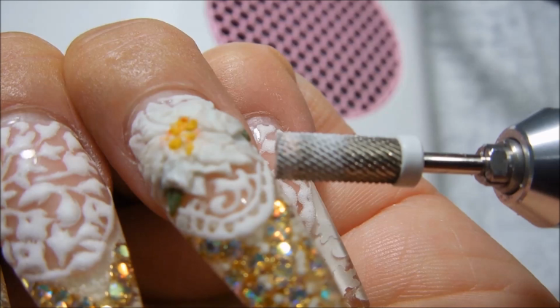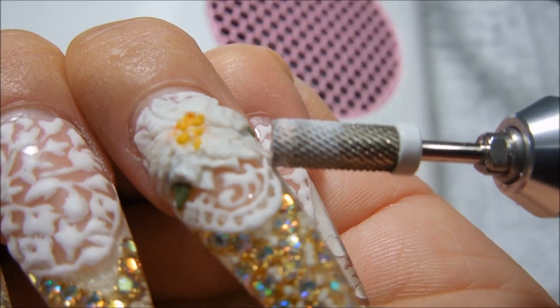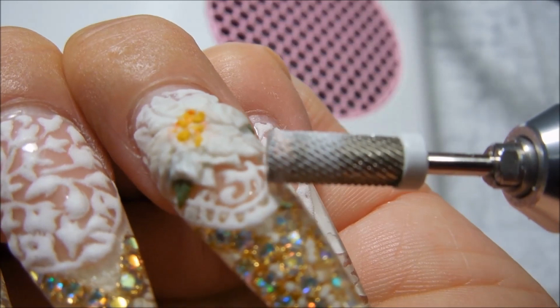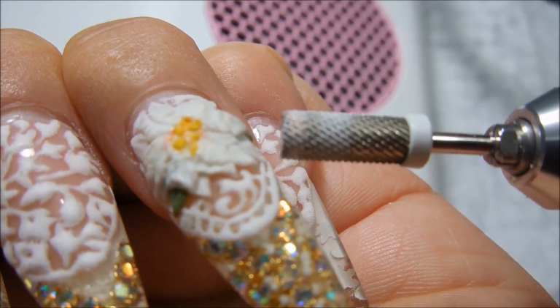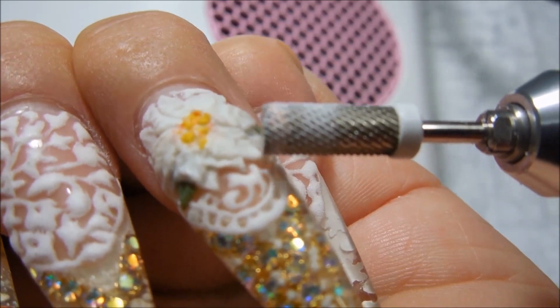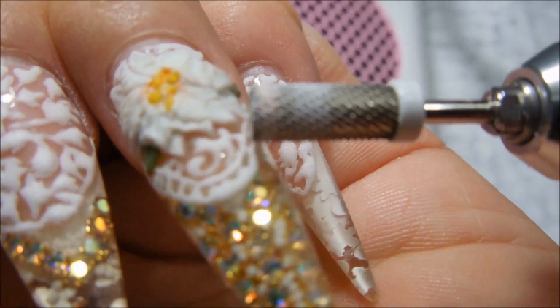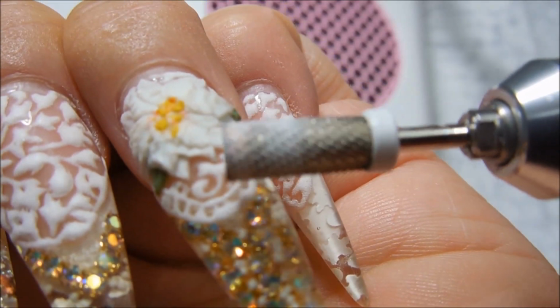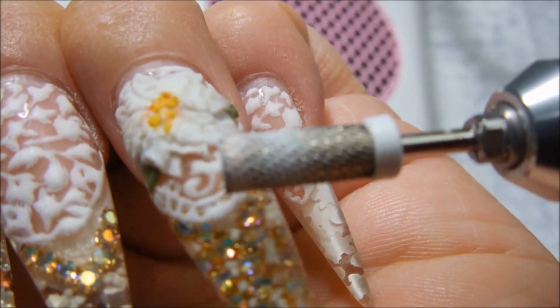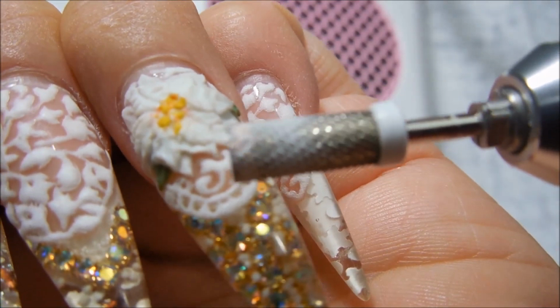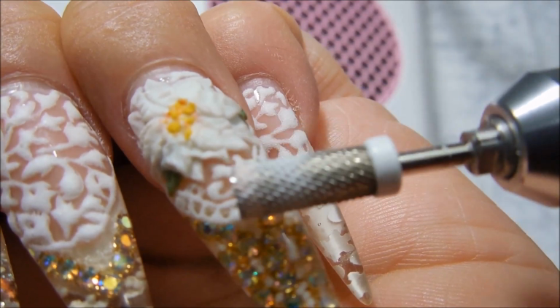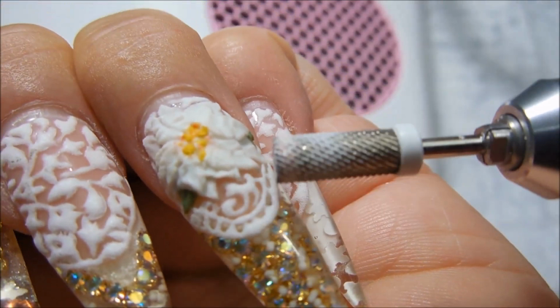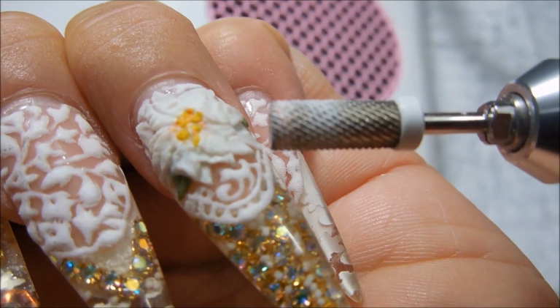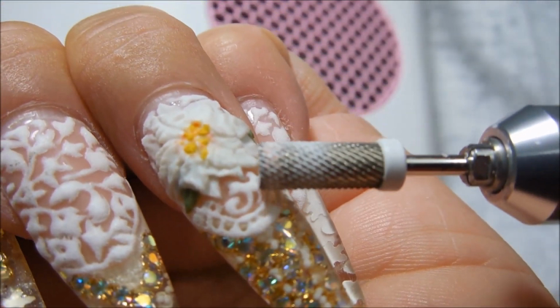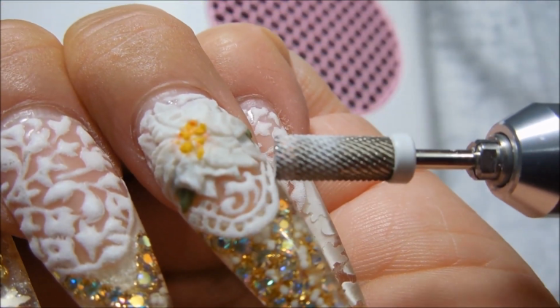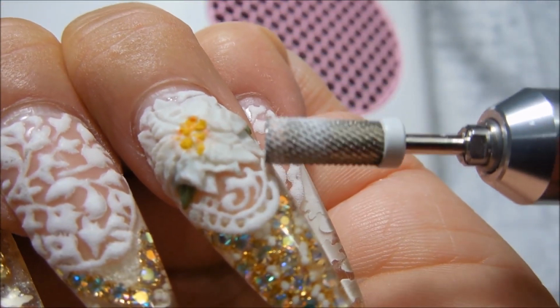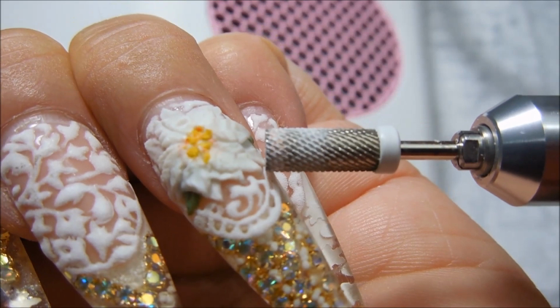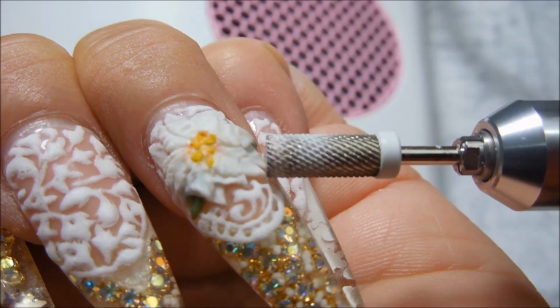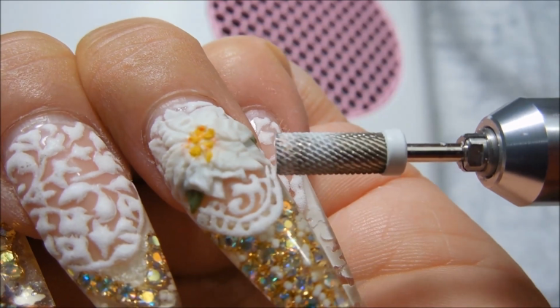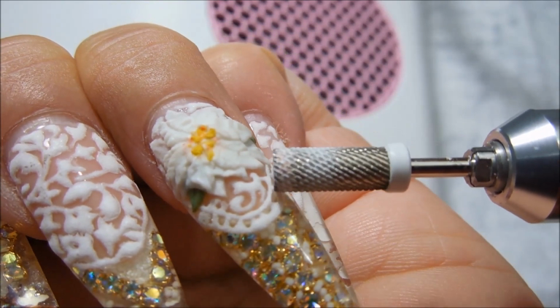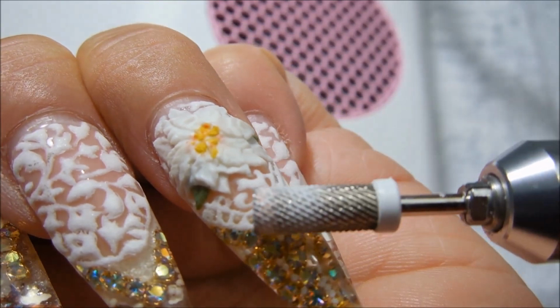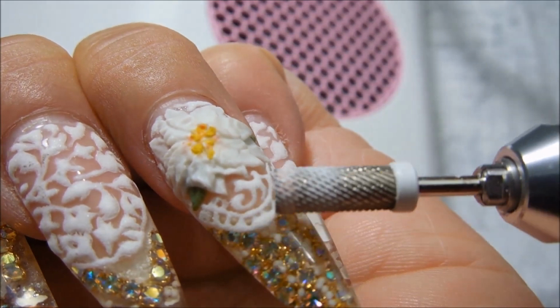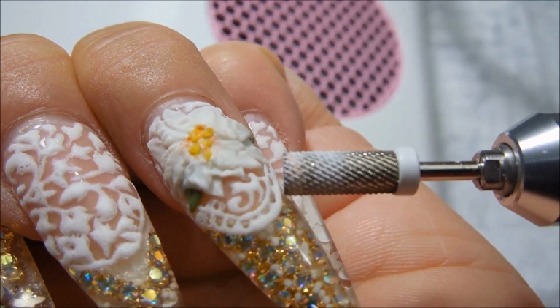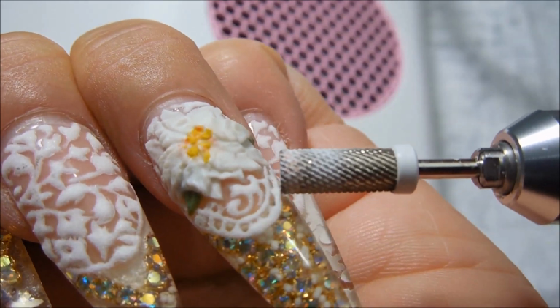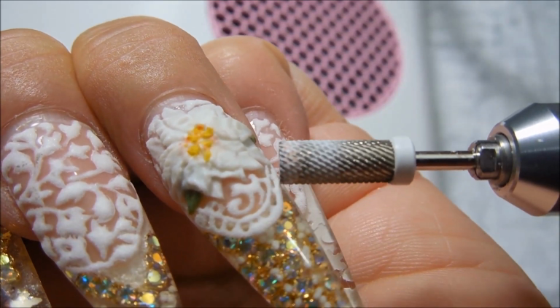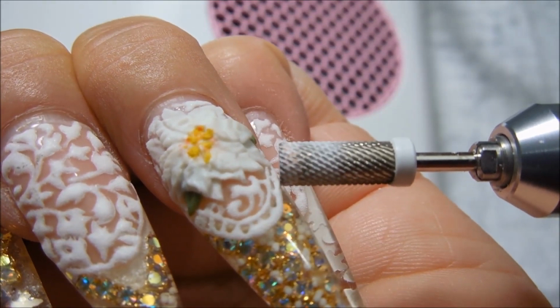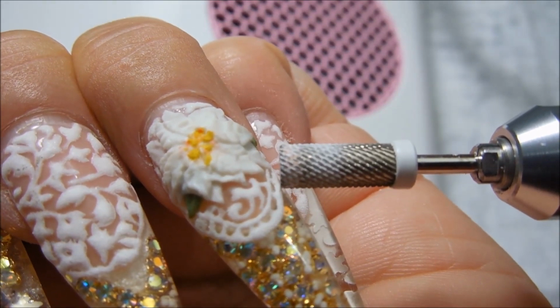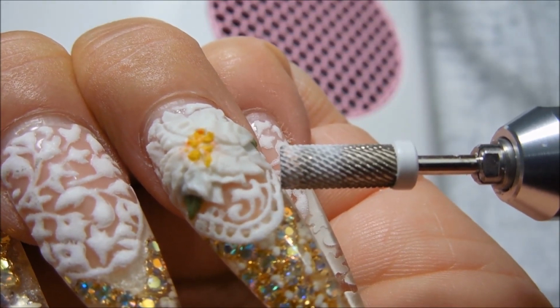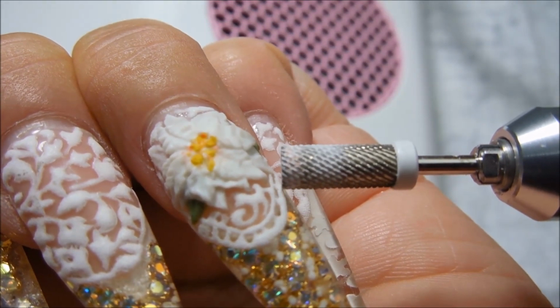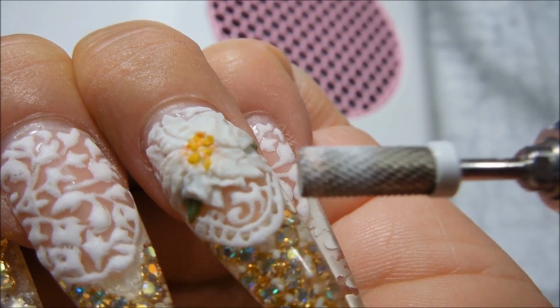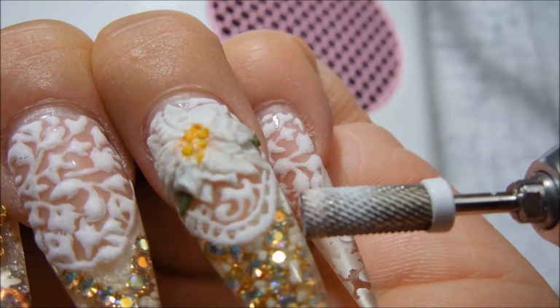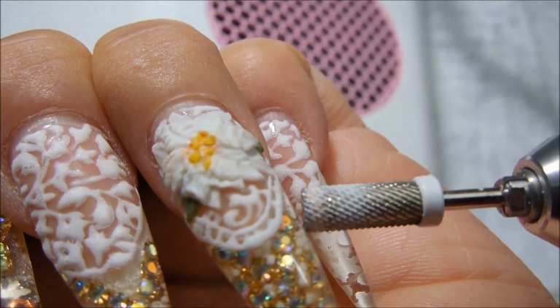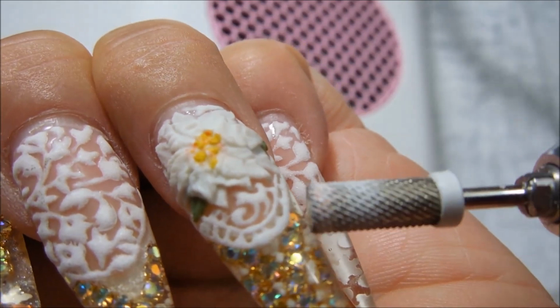I will be making a groove with the e-file right around the smile line, and then I will be clipping it with nail clippers. I will show you how I do that.